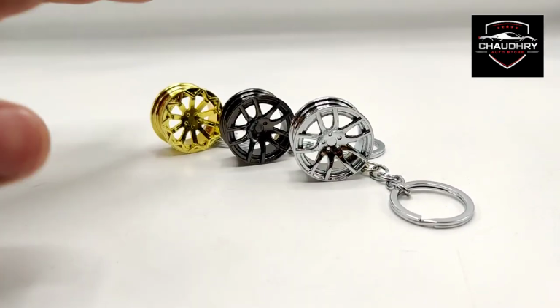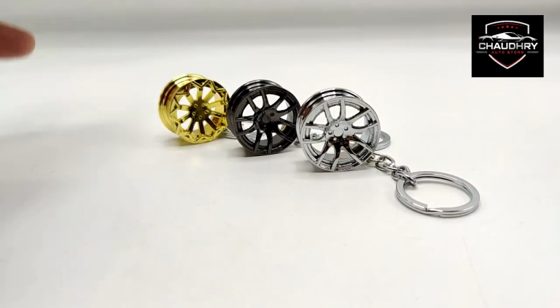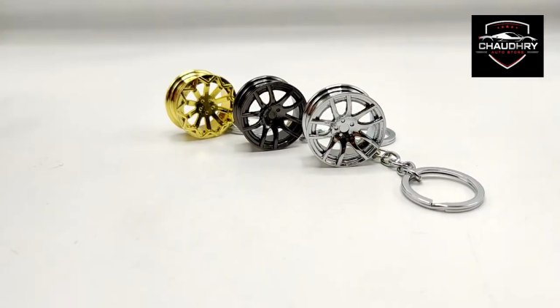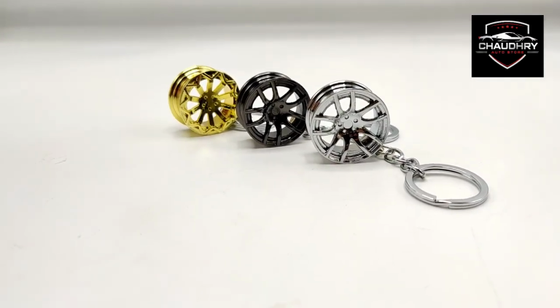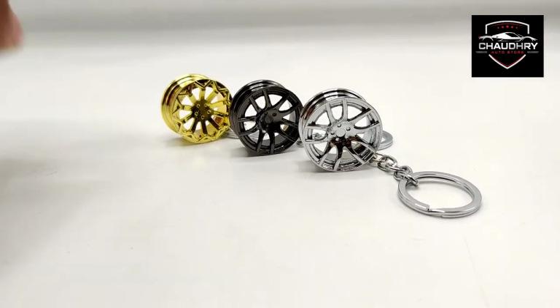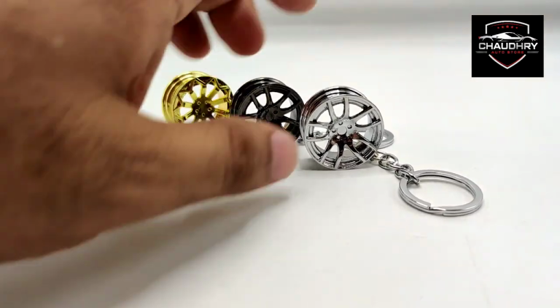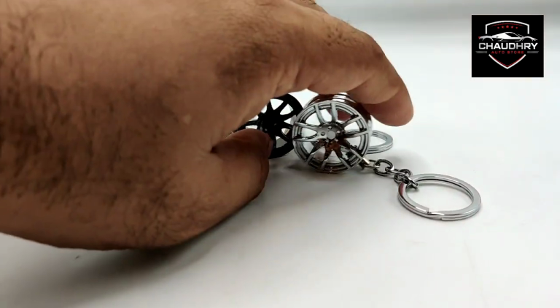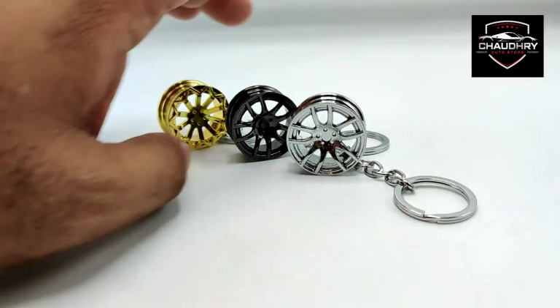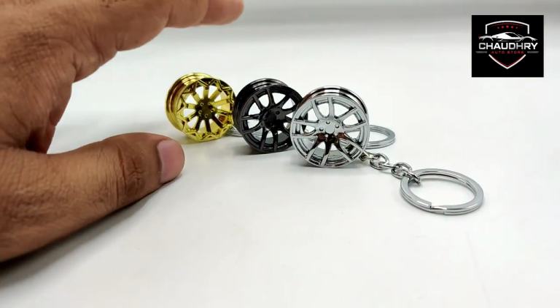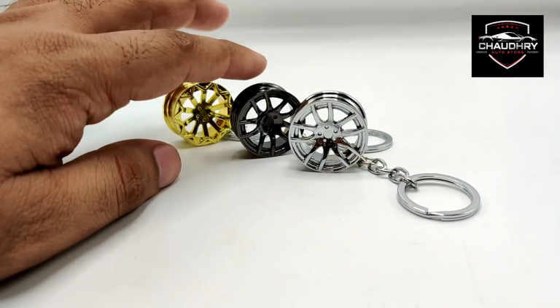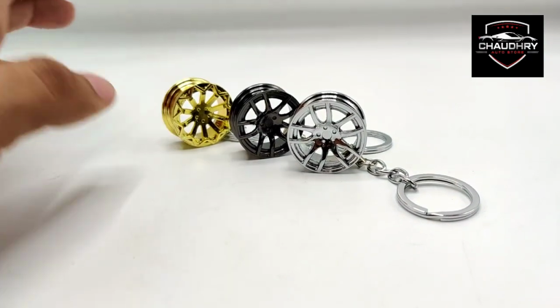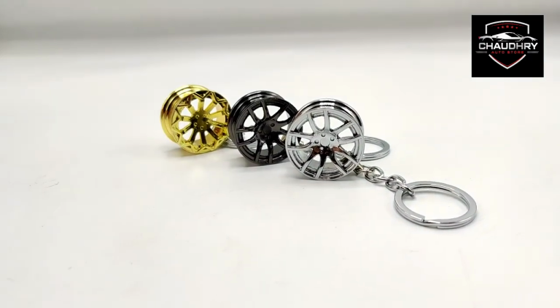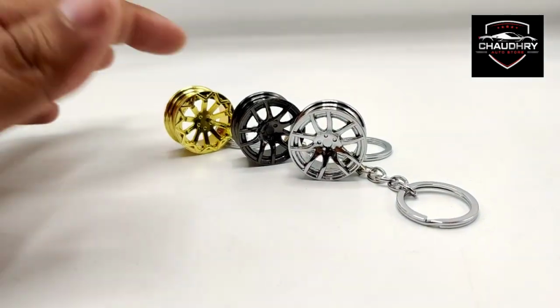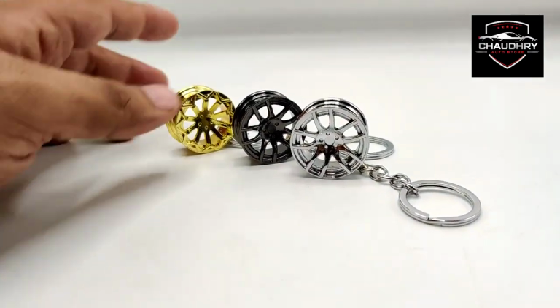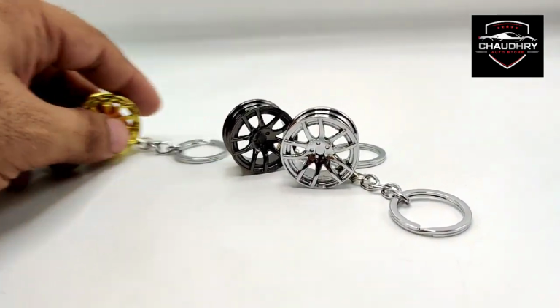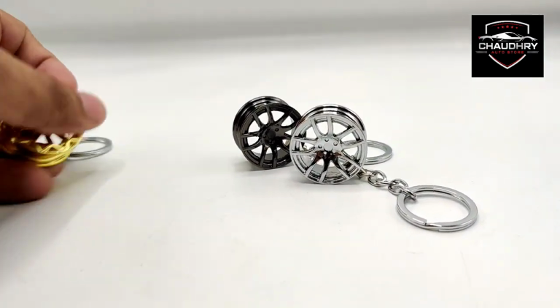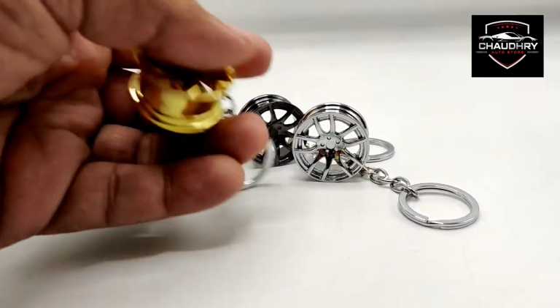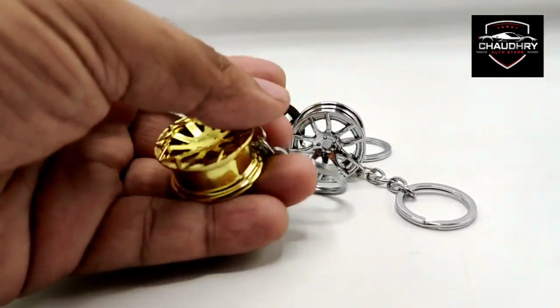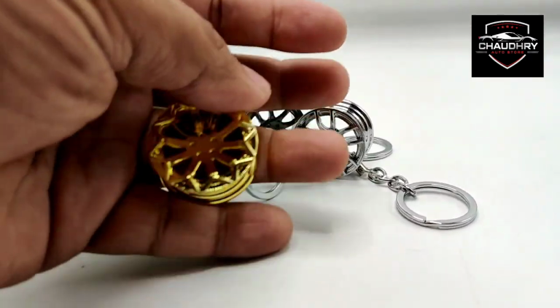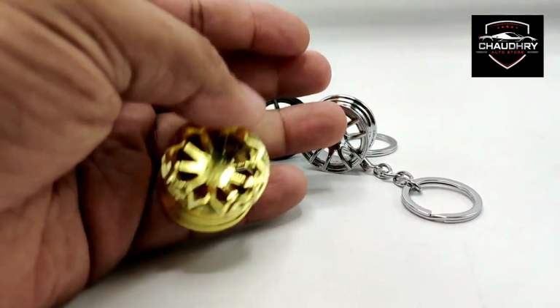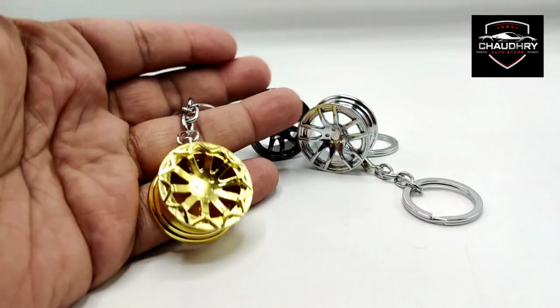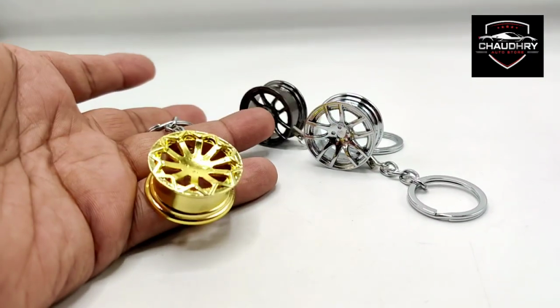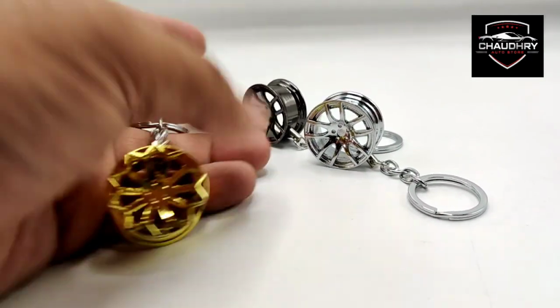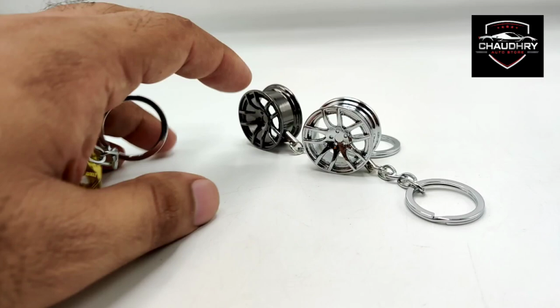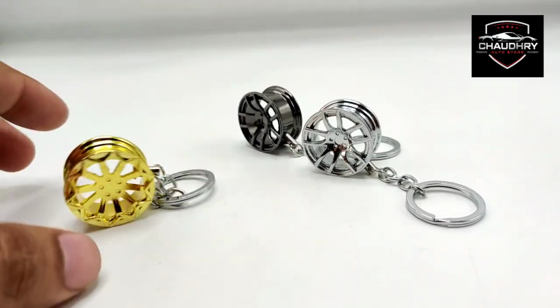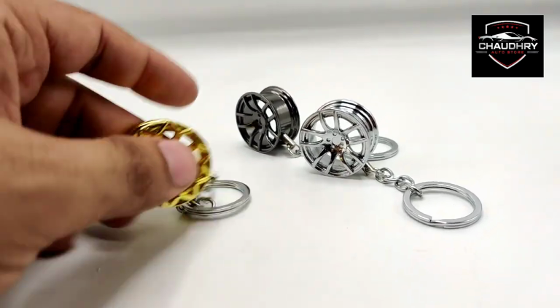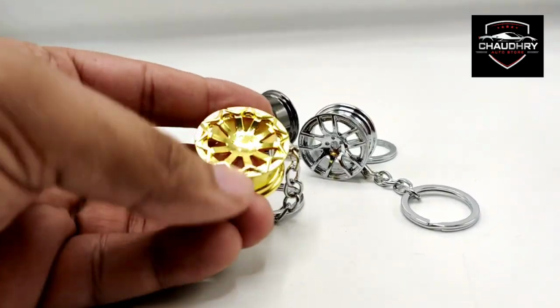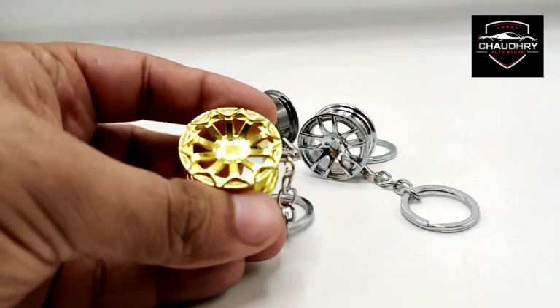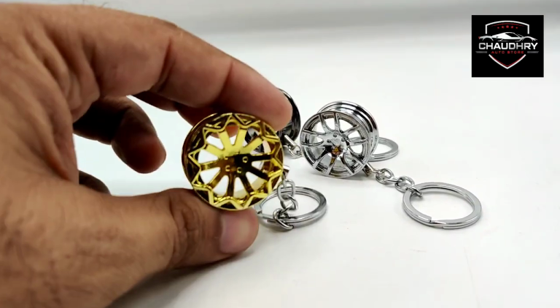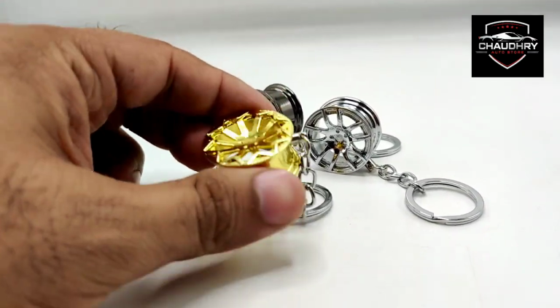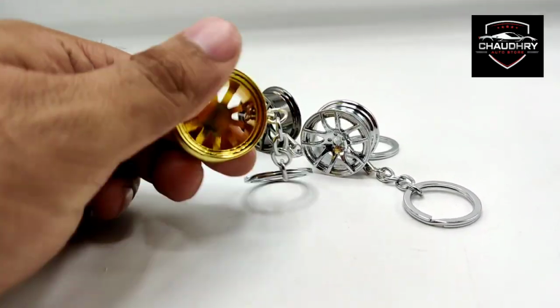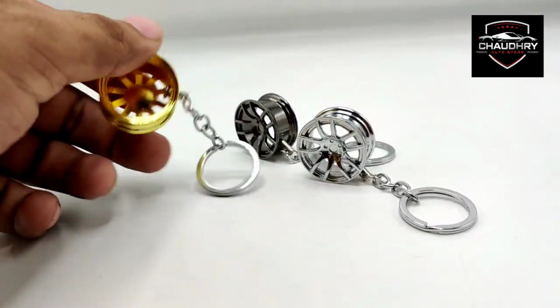There are three colors available: silver, black chrome, and golden. This product you can use to hang your keys to your car. It is quality. It has a metal body and it is a universal product.